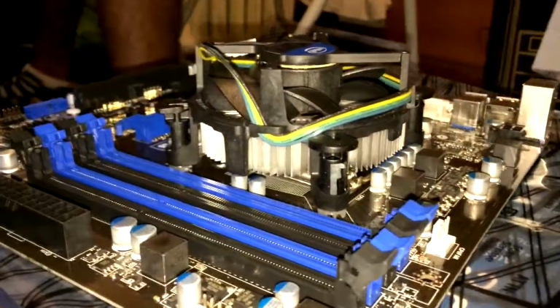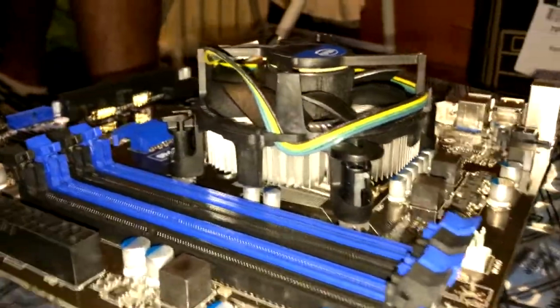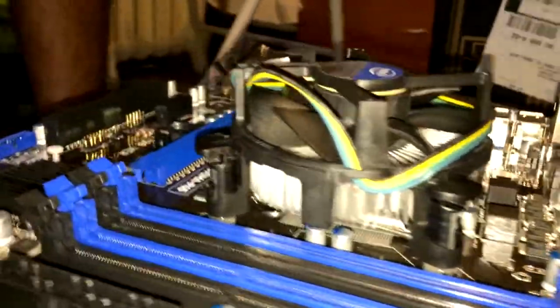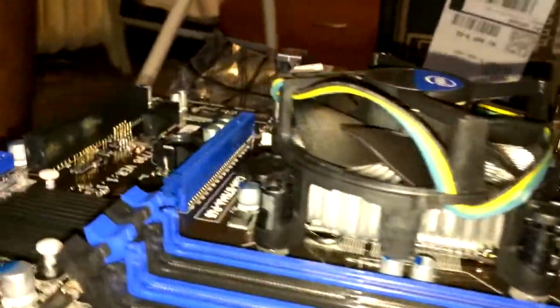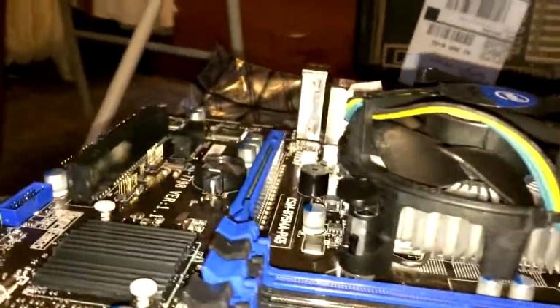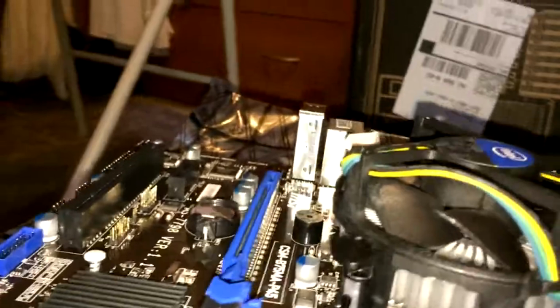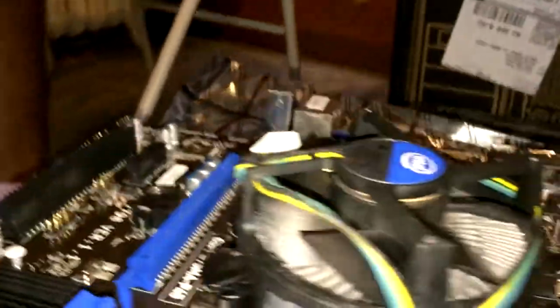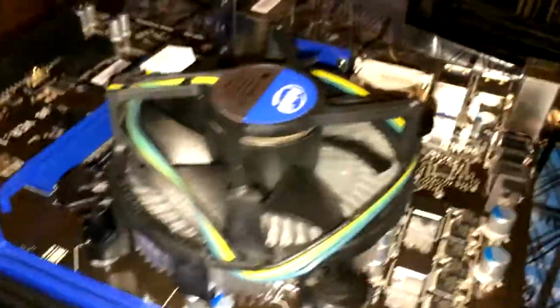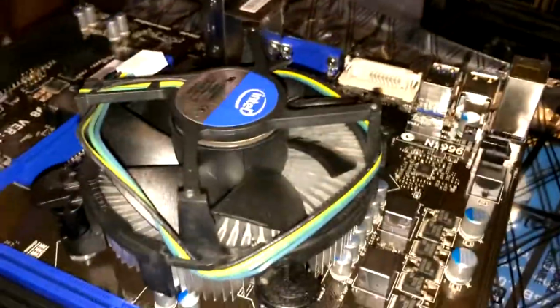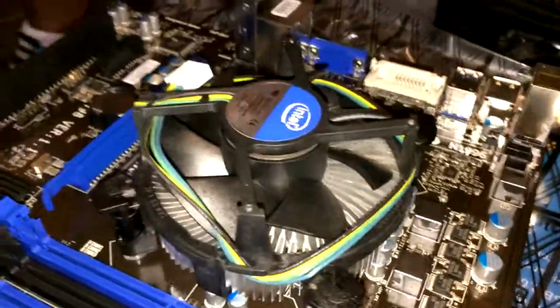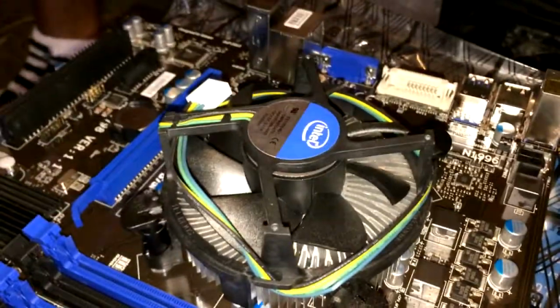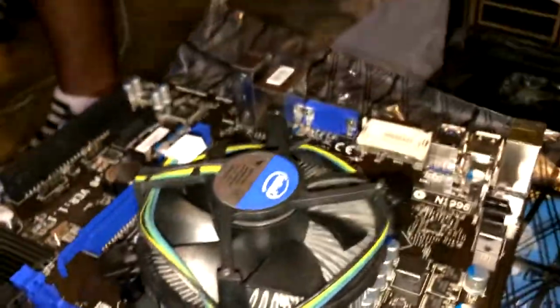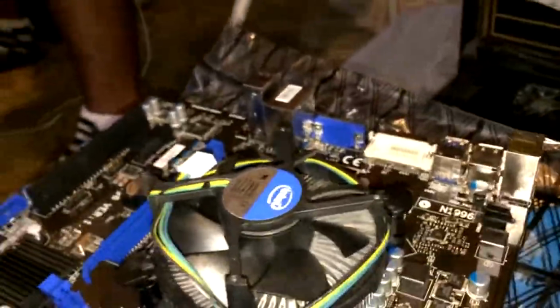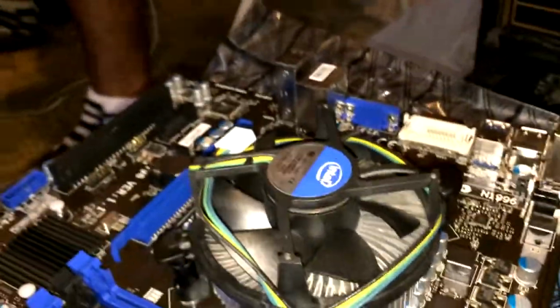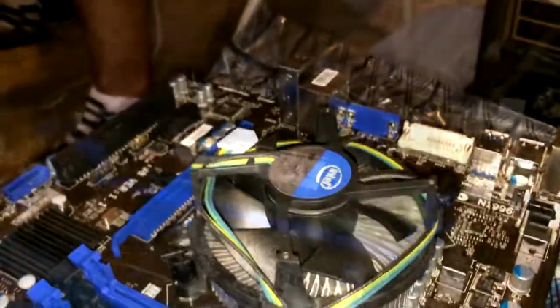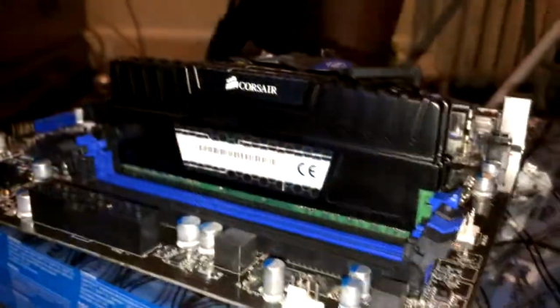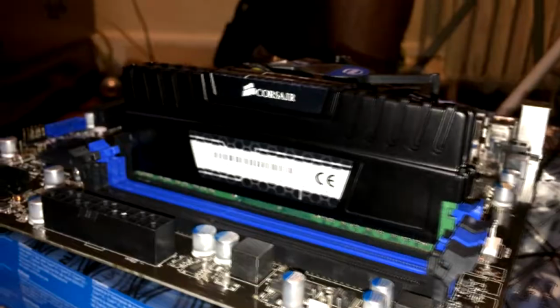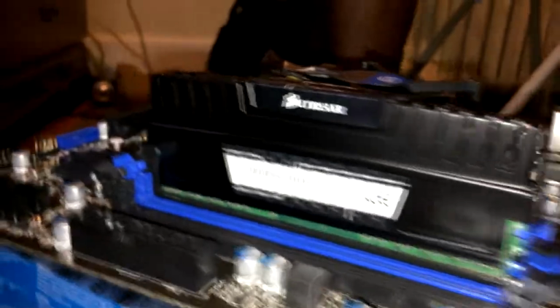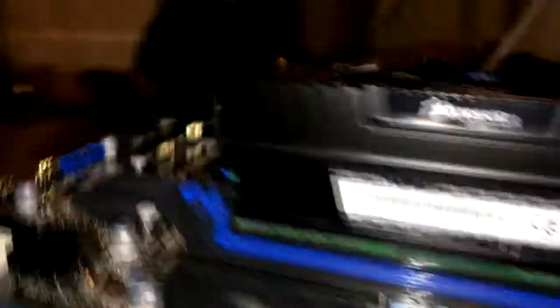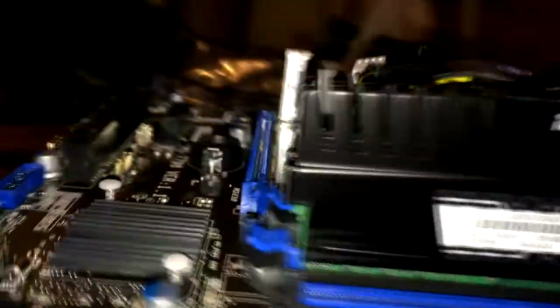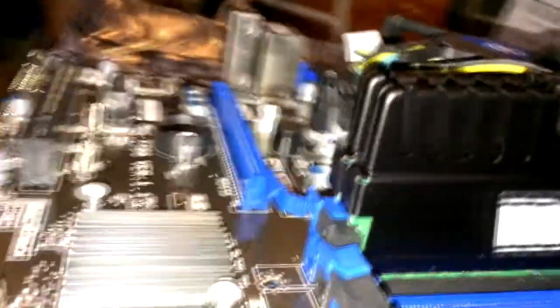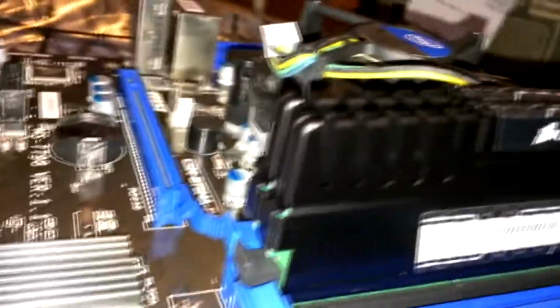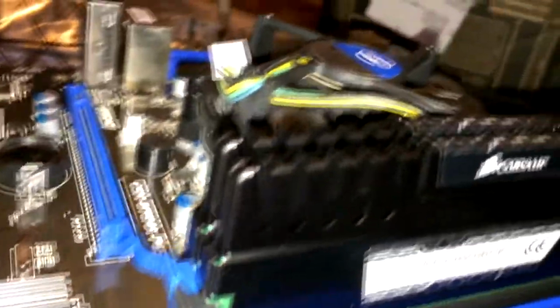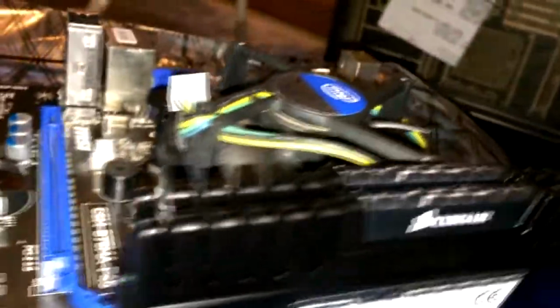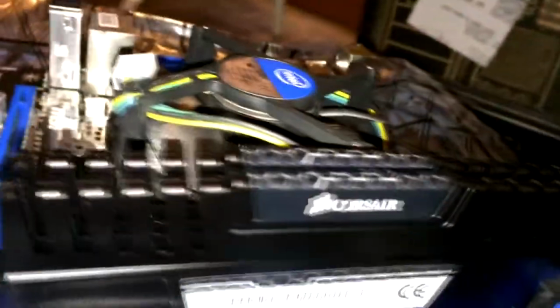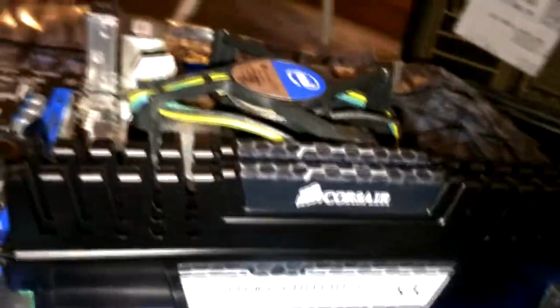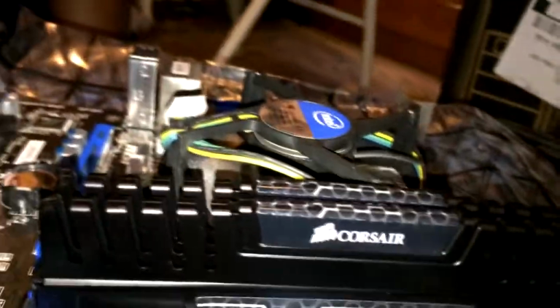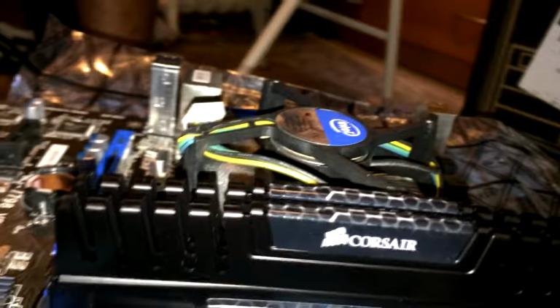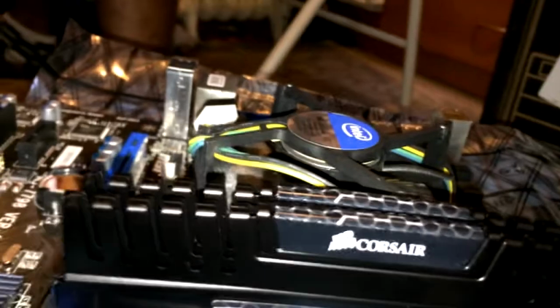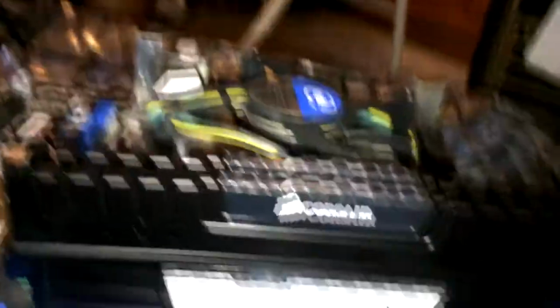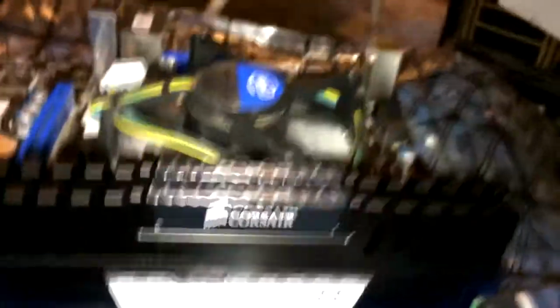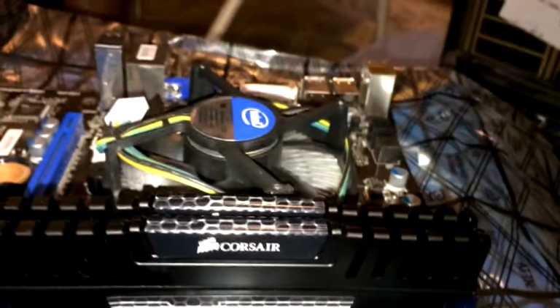Alright, so we got our processor already in and held down — it has pre-applied thermal paste — and now I'm about to put the RAM on. We got the really big Corsair RAM here, four sticks of 4GB, so that's 8GB of RAM right there.